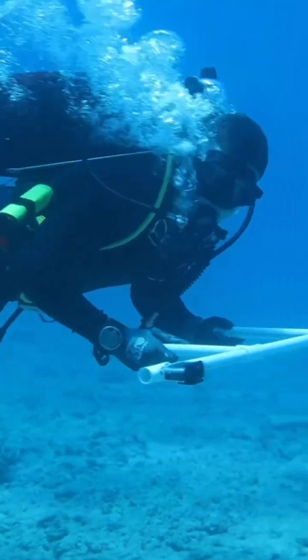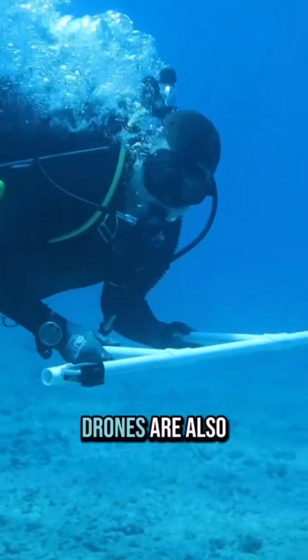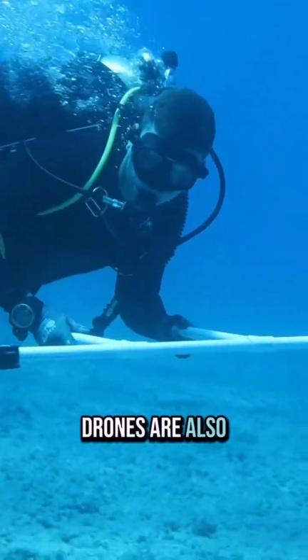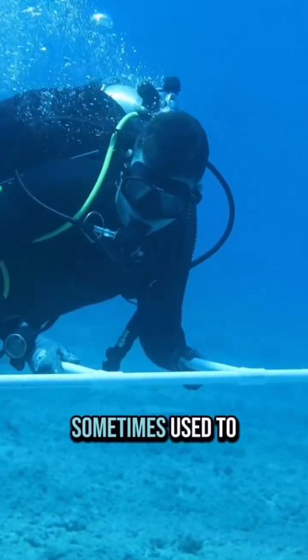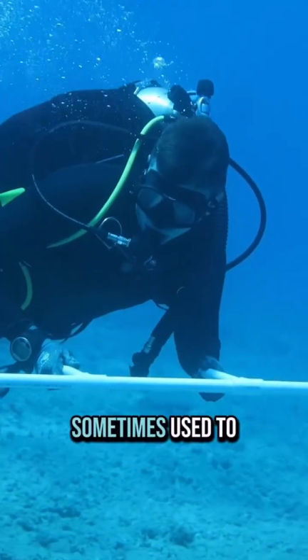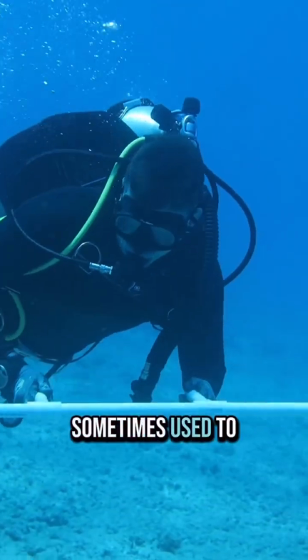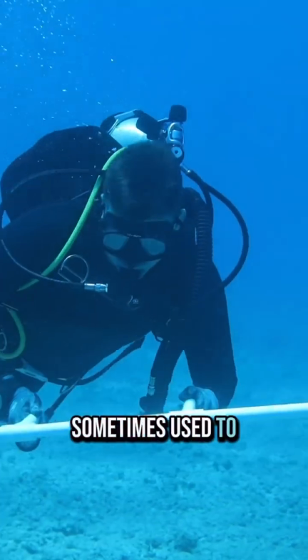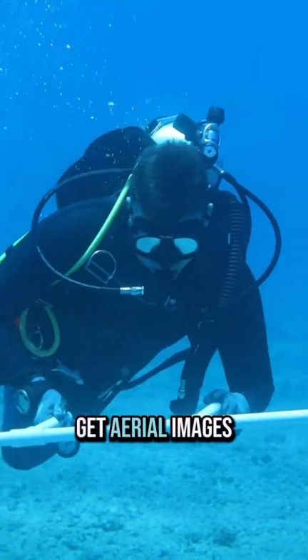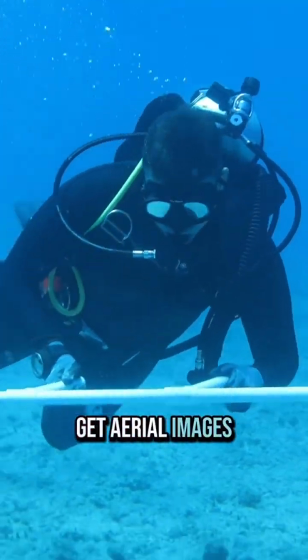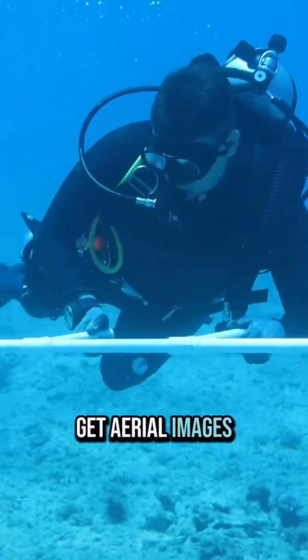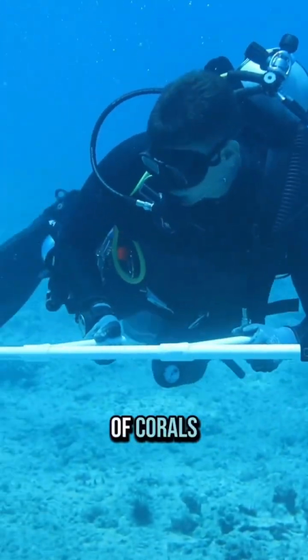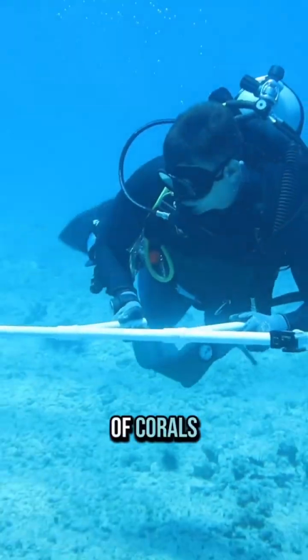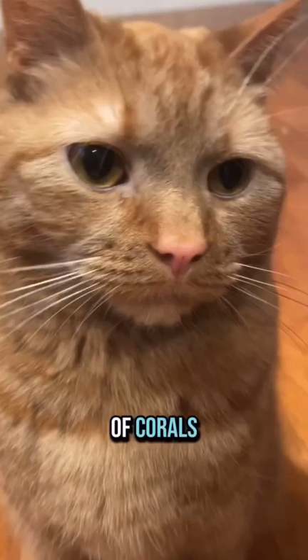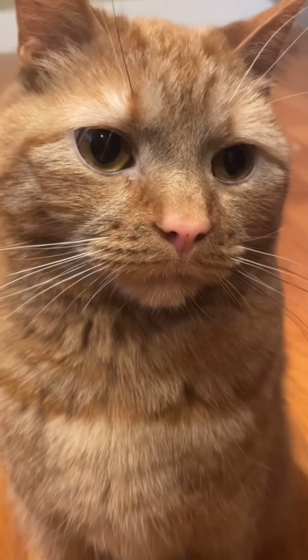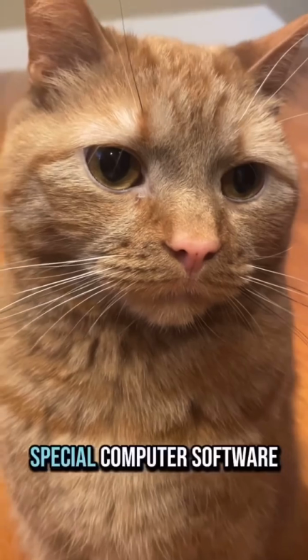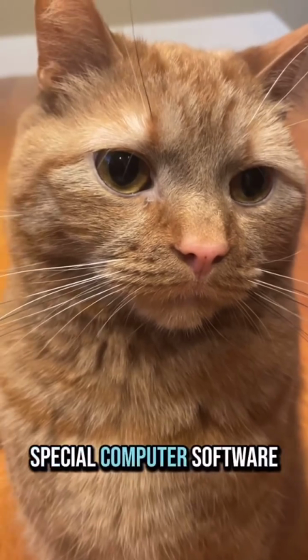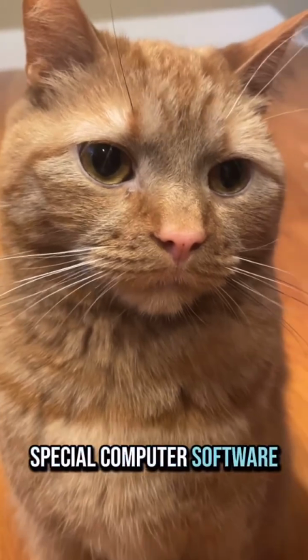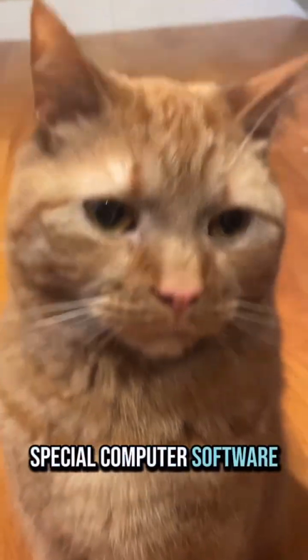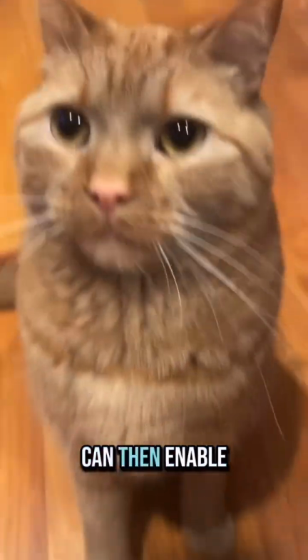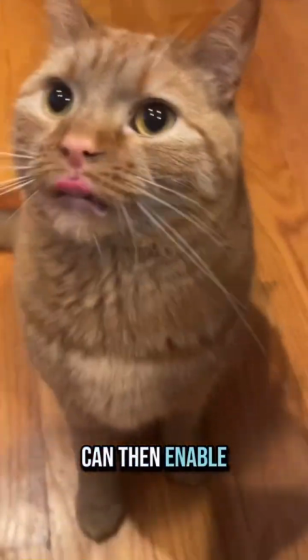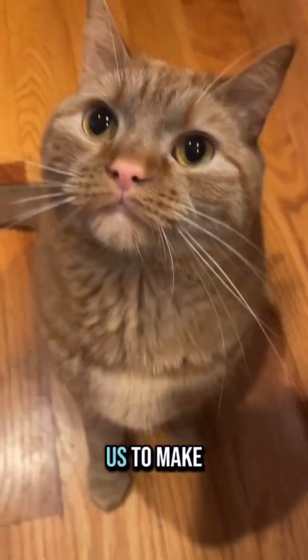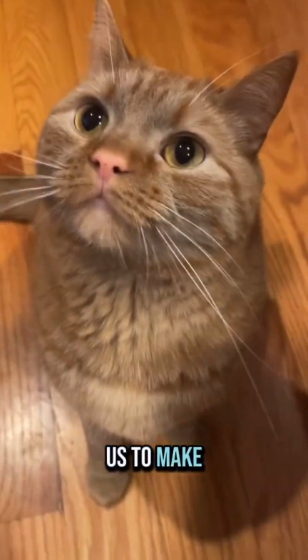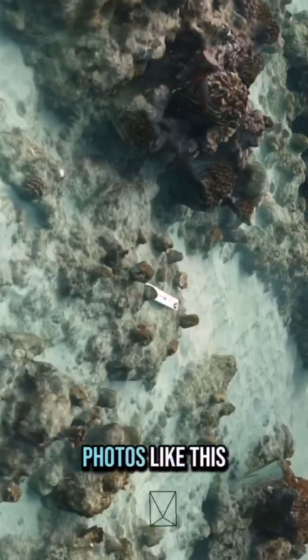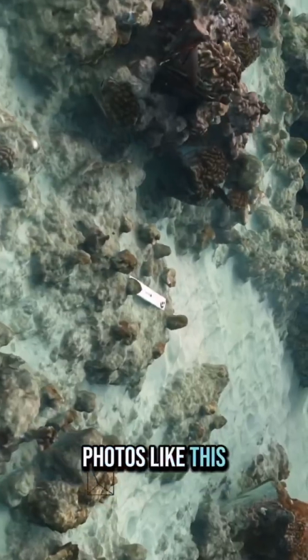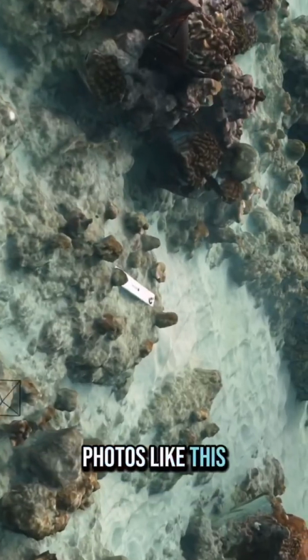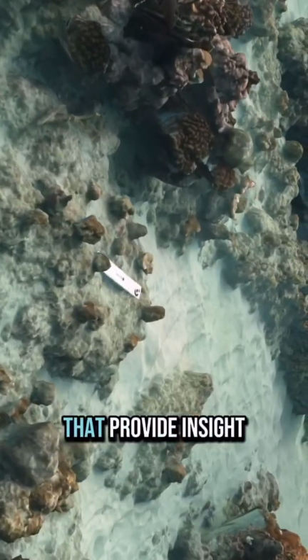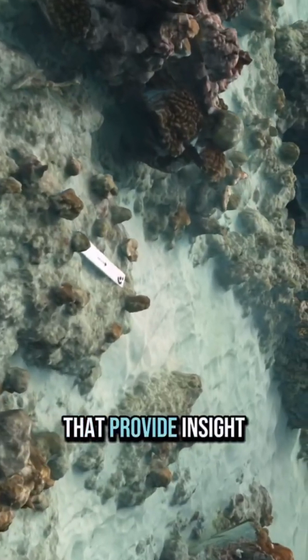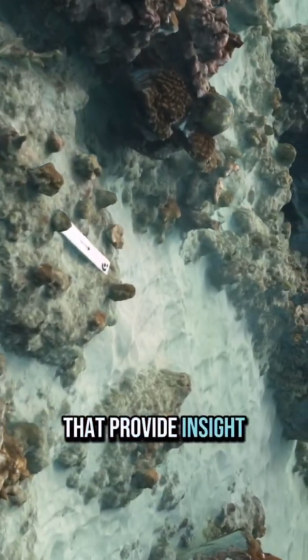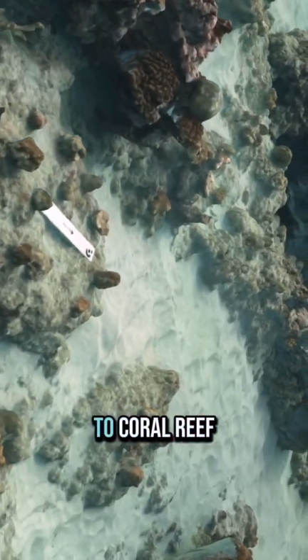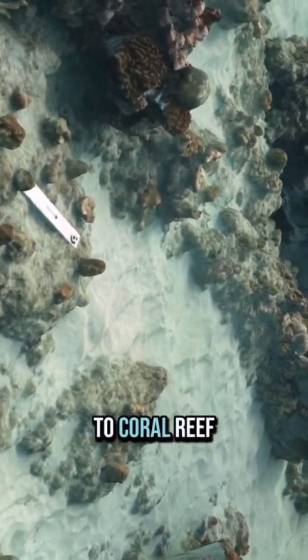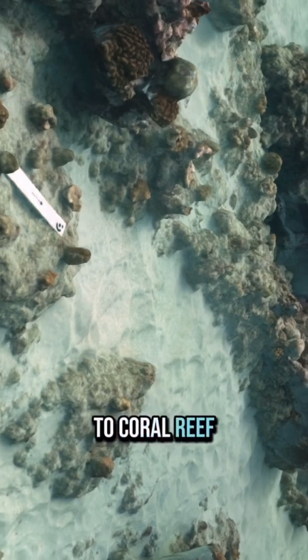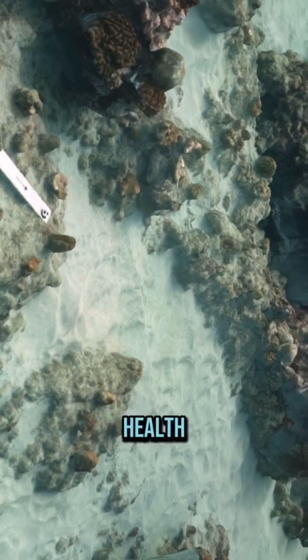Drones are also sometimes used to get aerial images of corals. Special computer software can then enable us to make photos like this that provide insight to coral reef health.